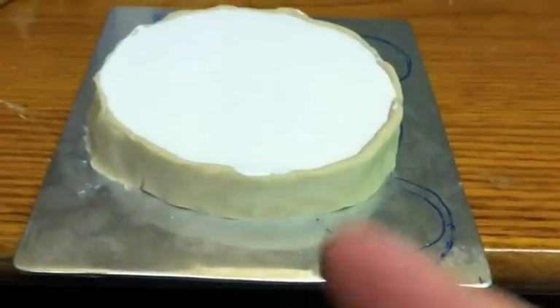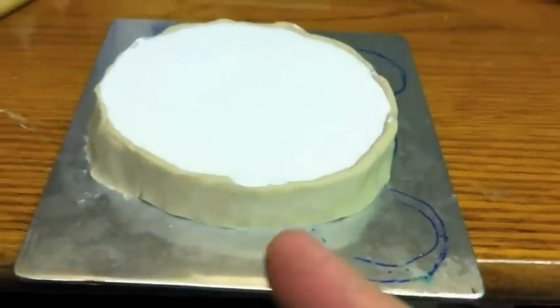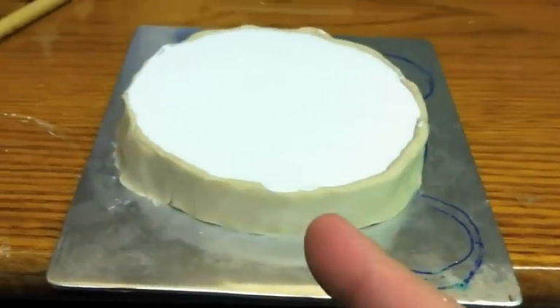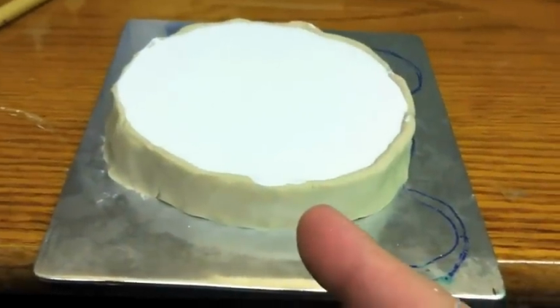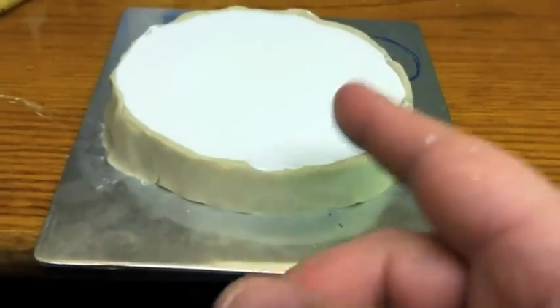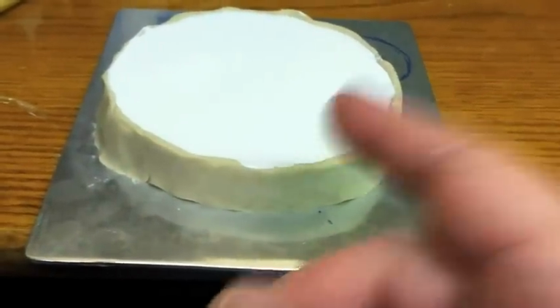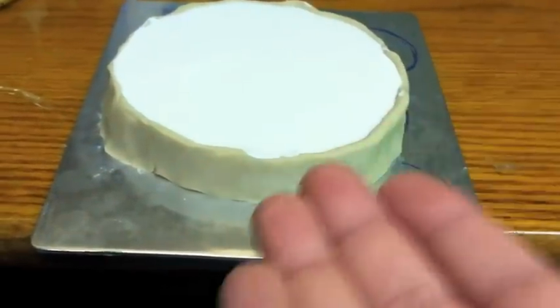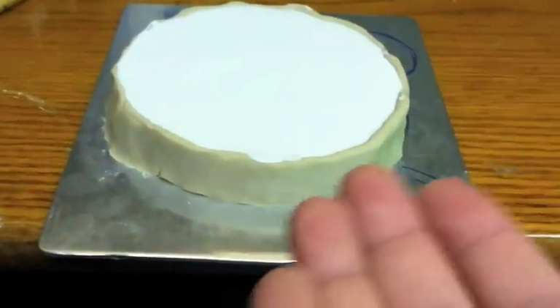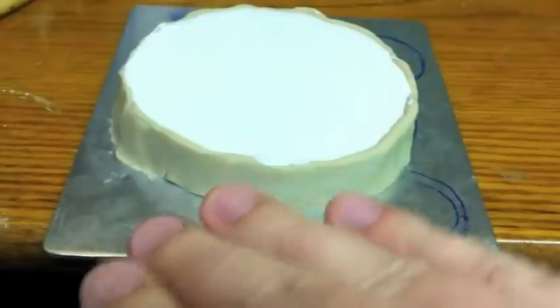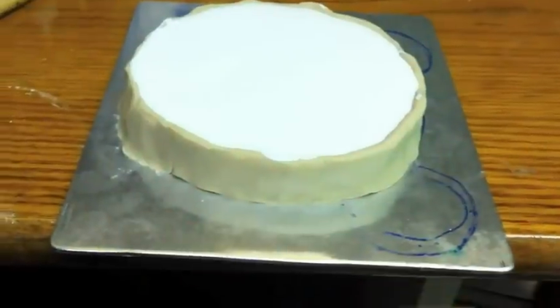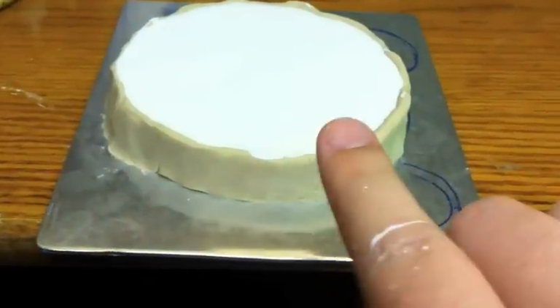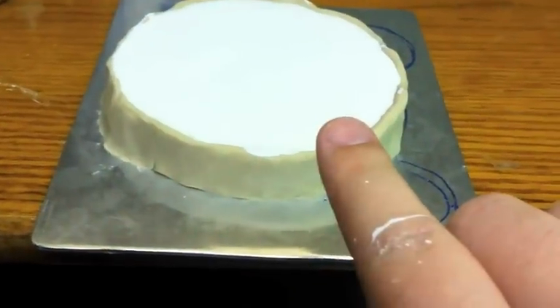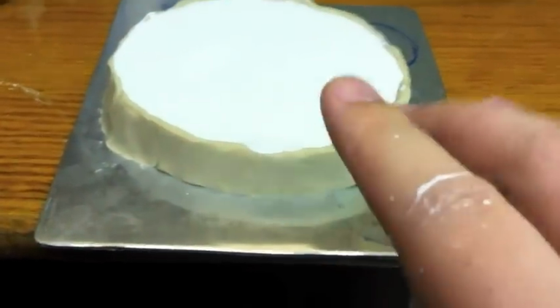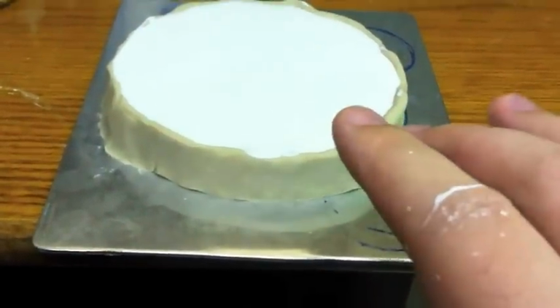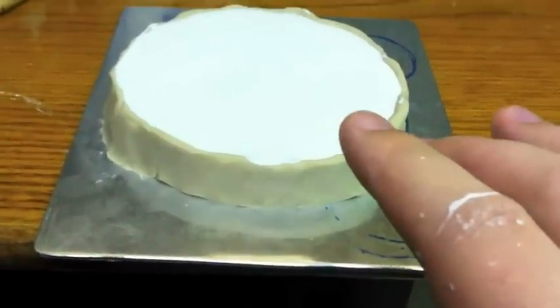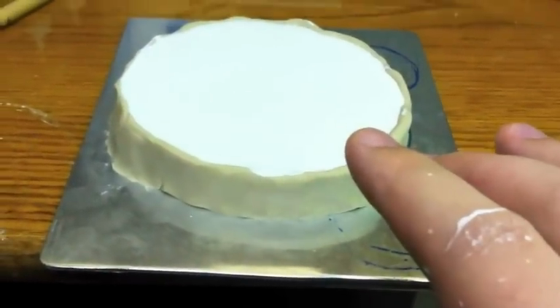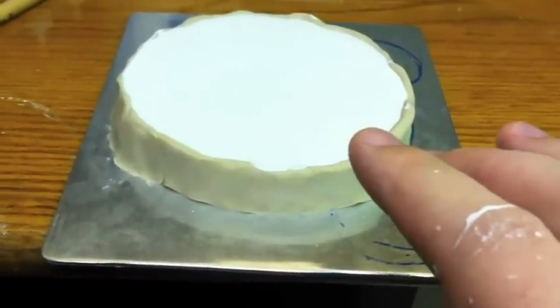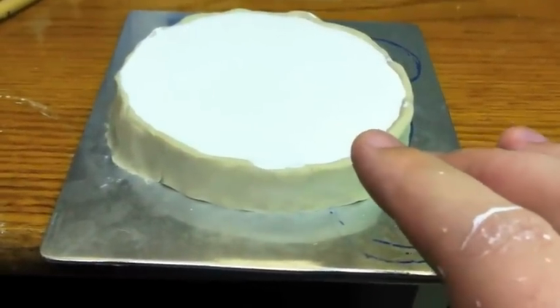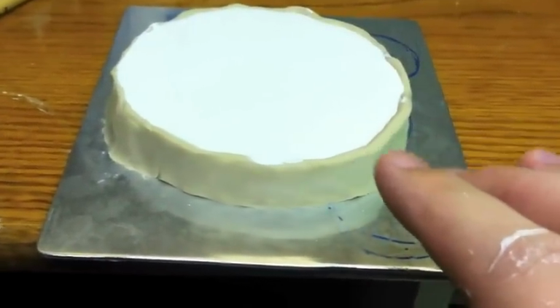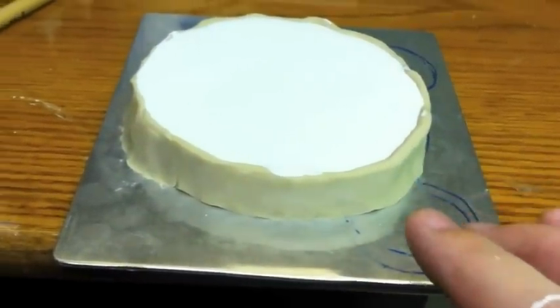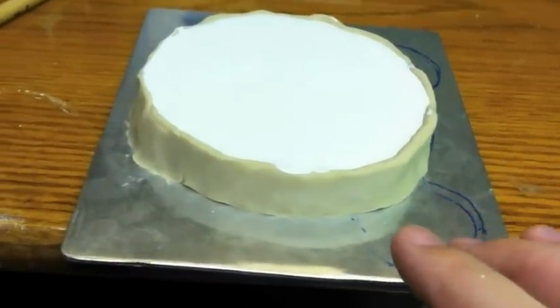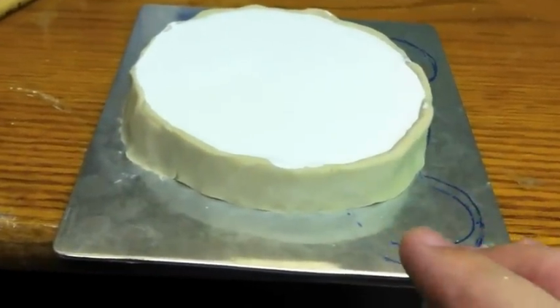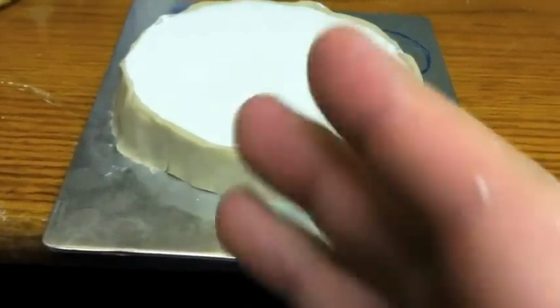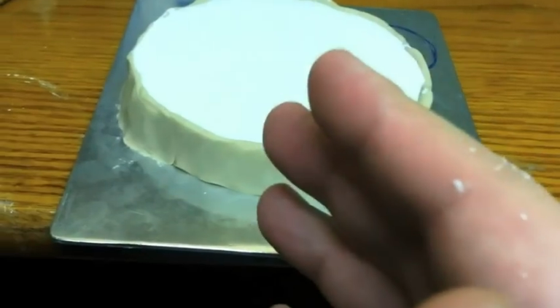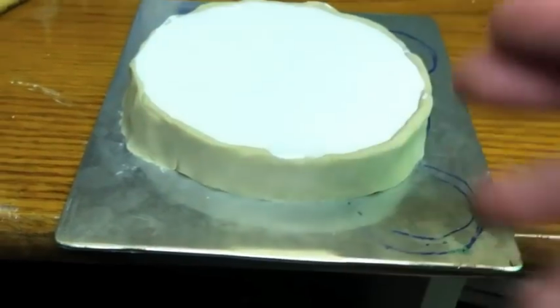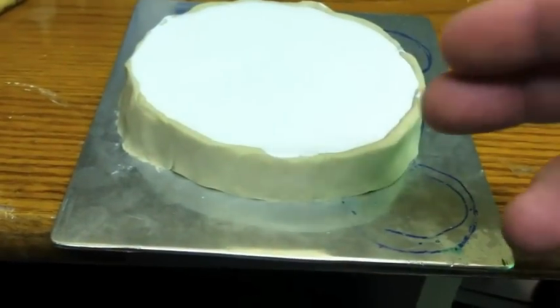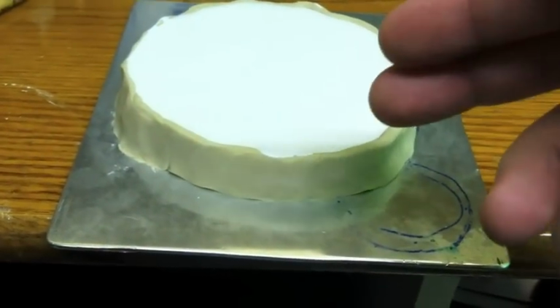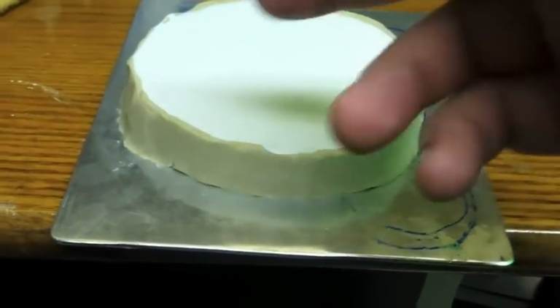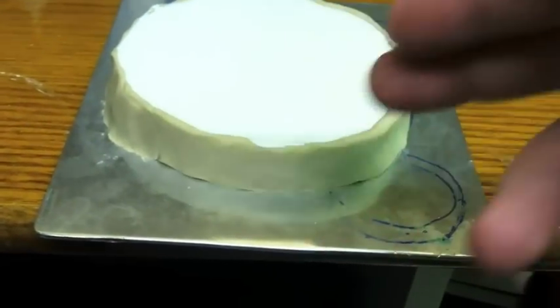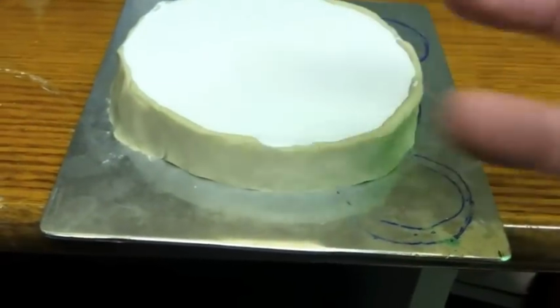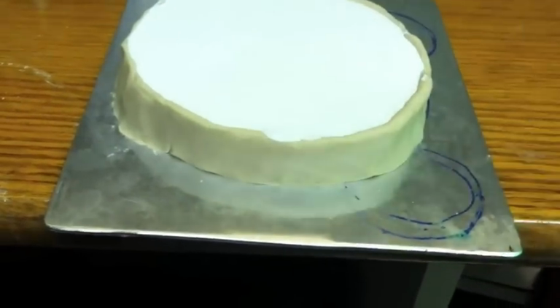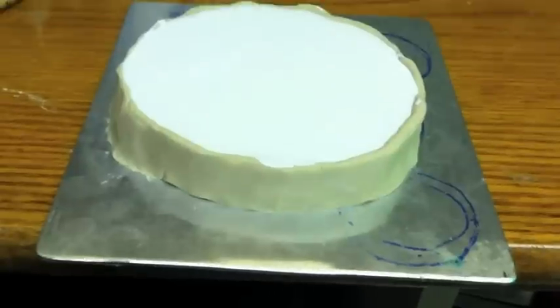Whenever I'm finished with this and the plaster's all set, I can flip it over, remove all the clay, and then I'll set it up with something called release agent, and pour the epoxy in, and then I'm done.